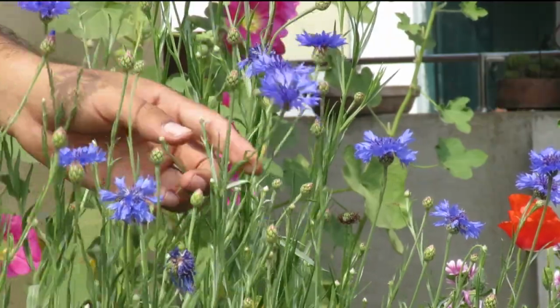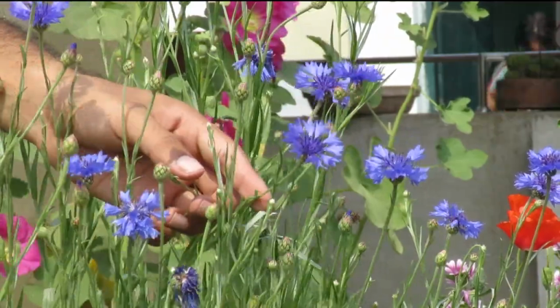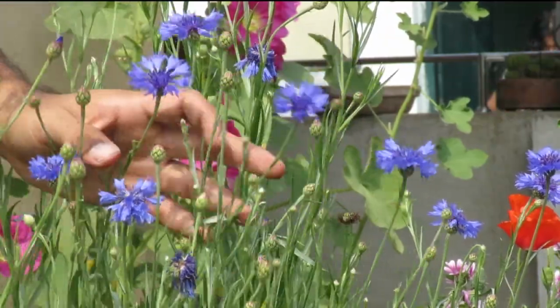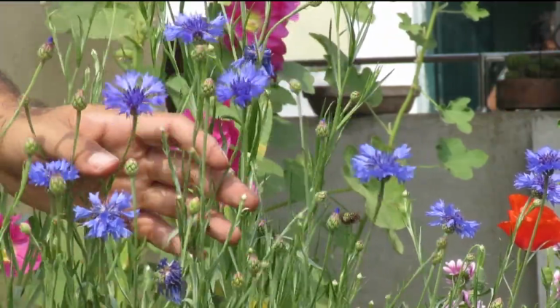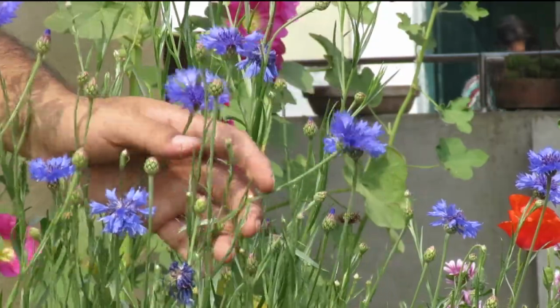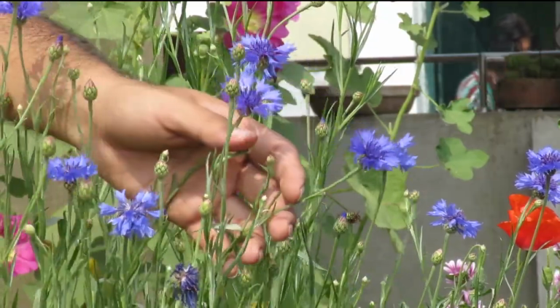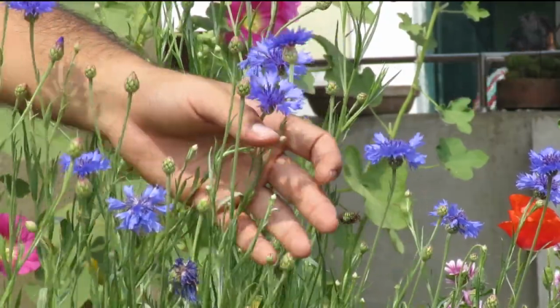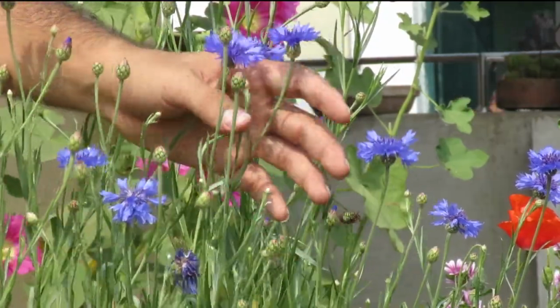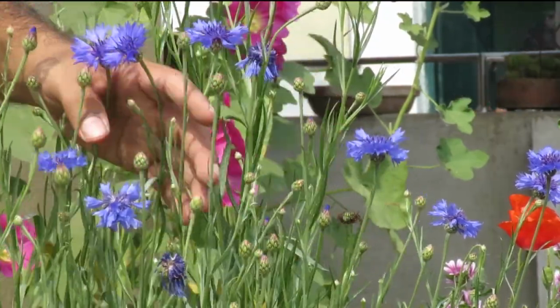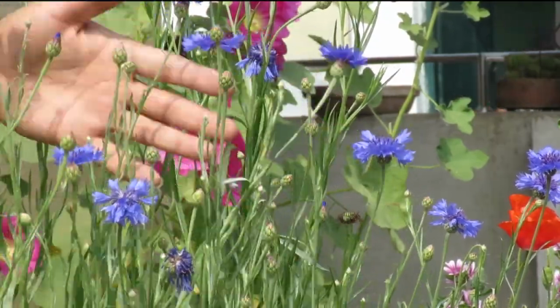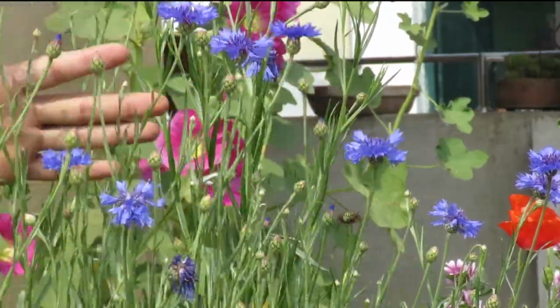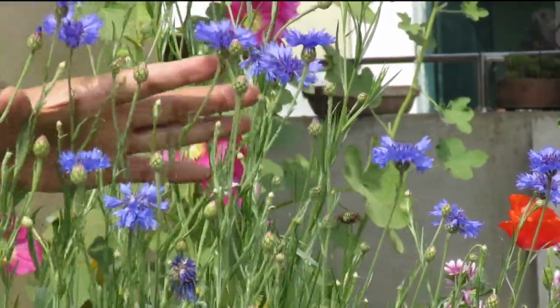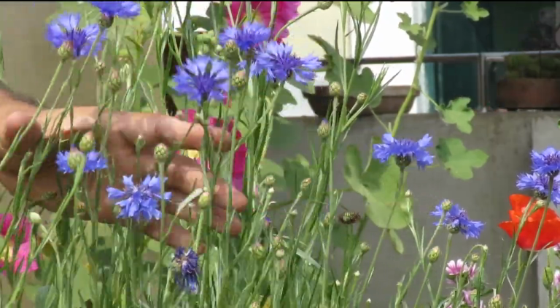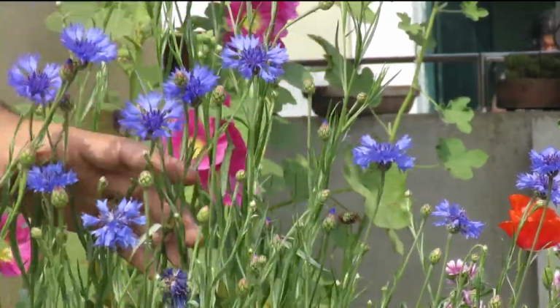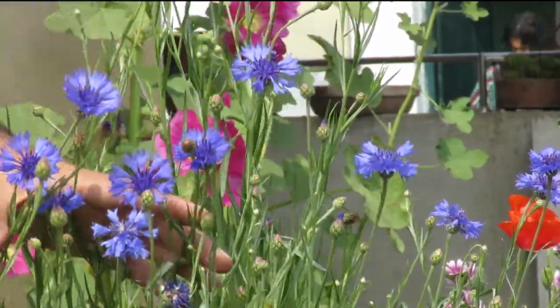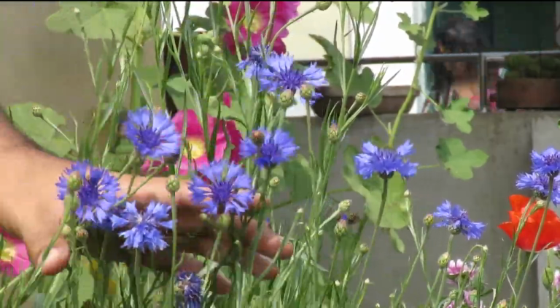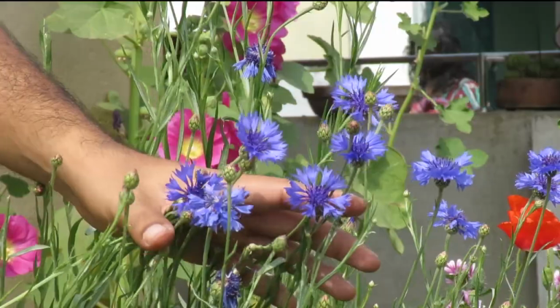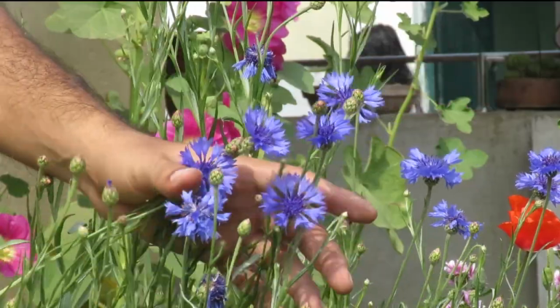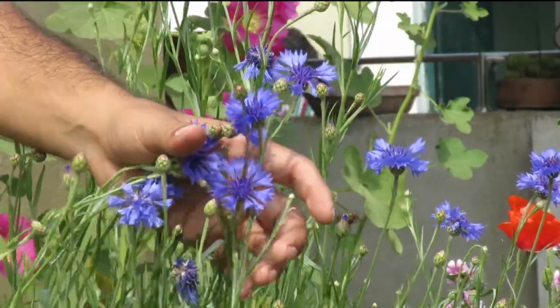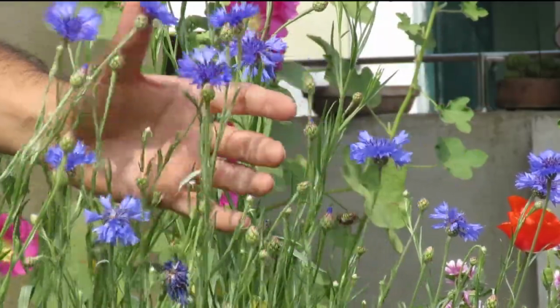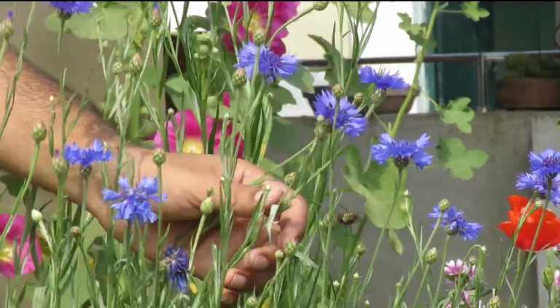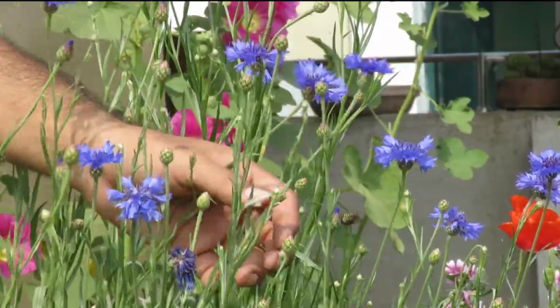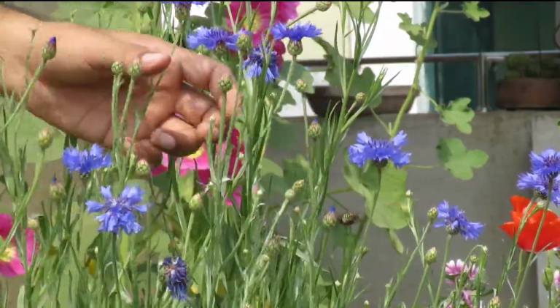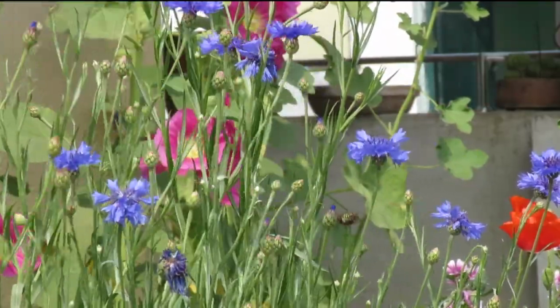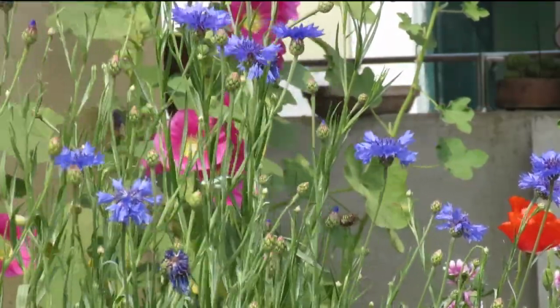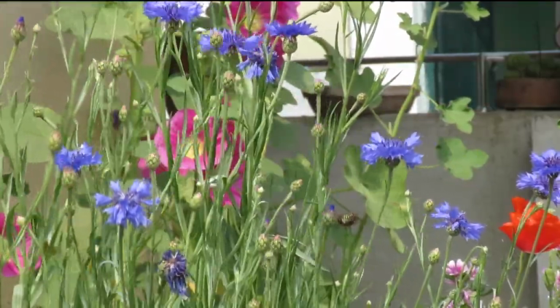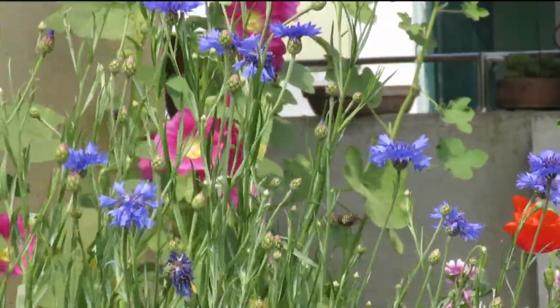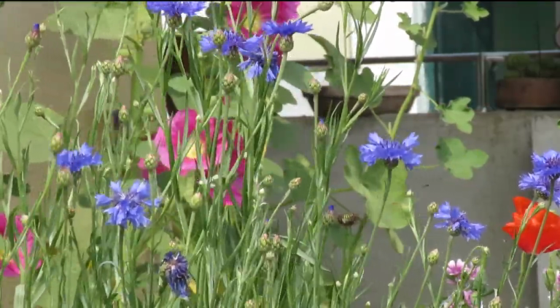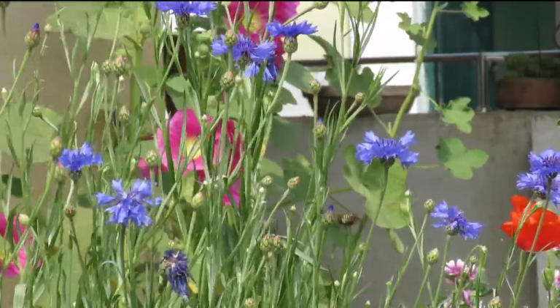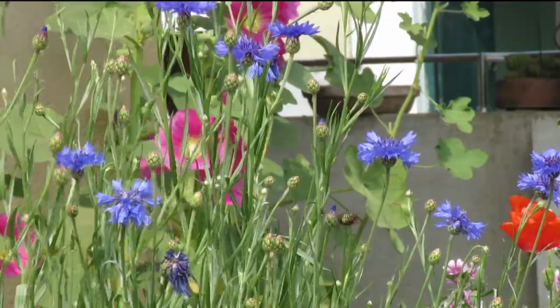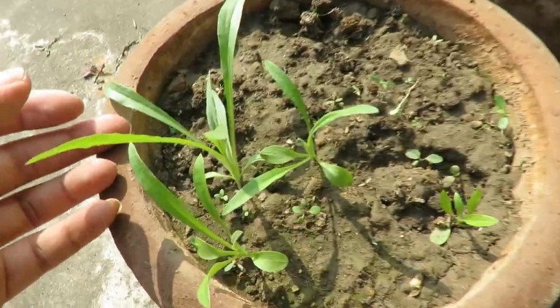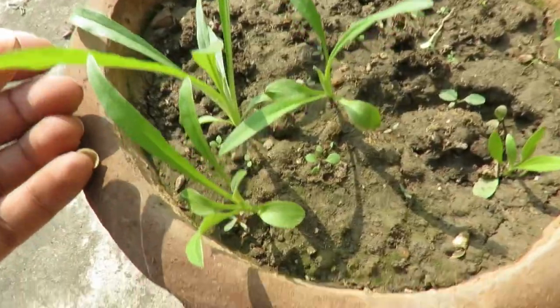These are sun-loving plants, so you should plant them in a sunny area to have better flowers. You can give them partial shade when the temperature is high; otherwise give them six hours of direct sunlight for better flowering.